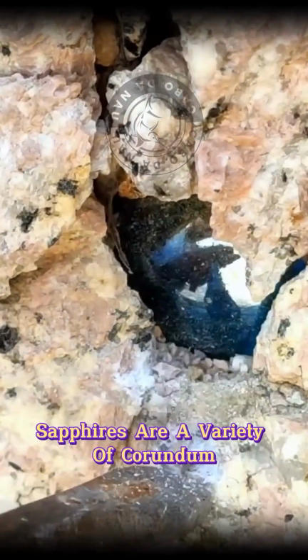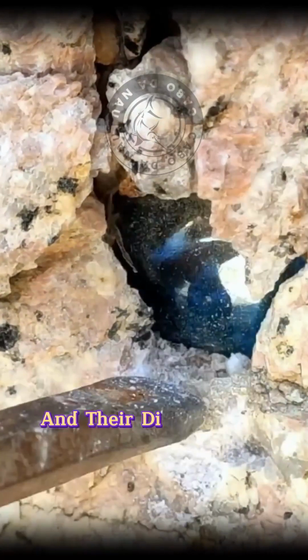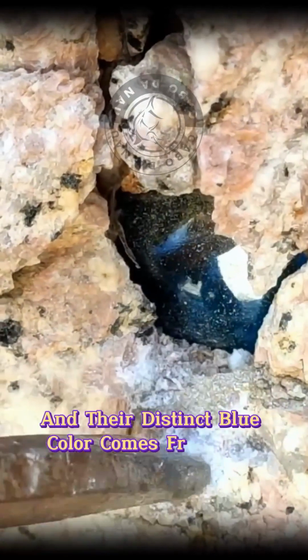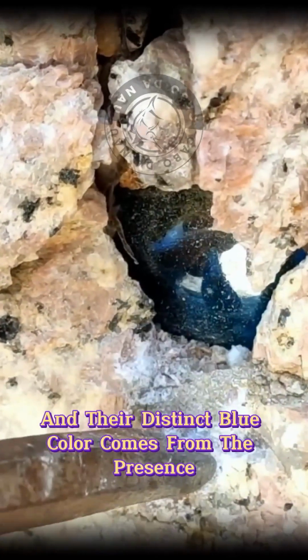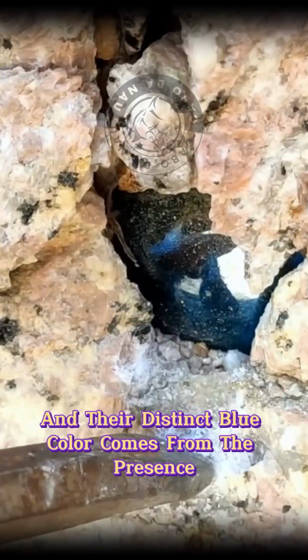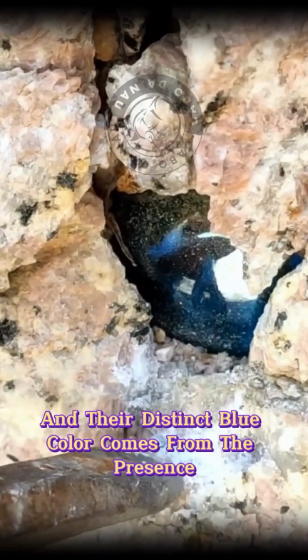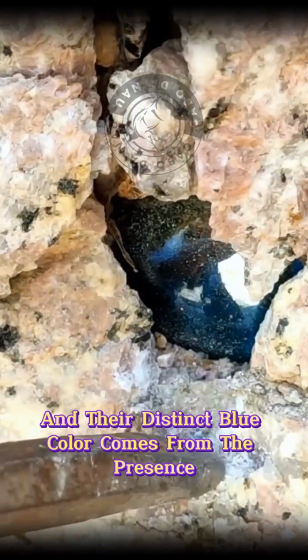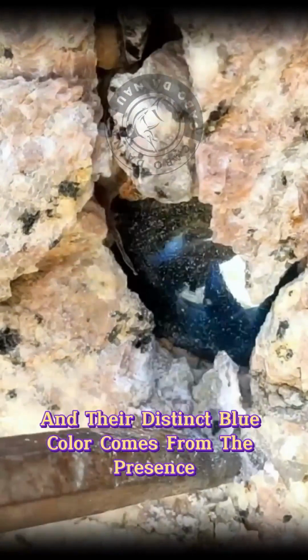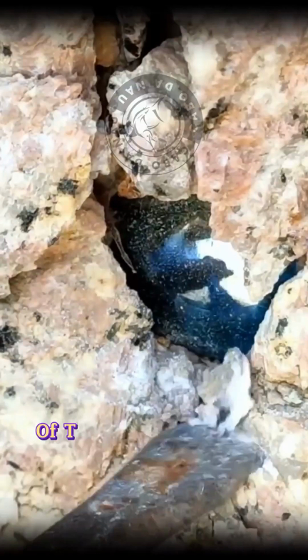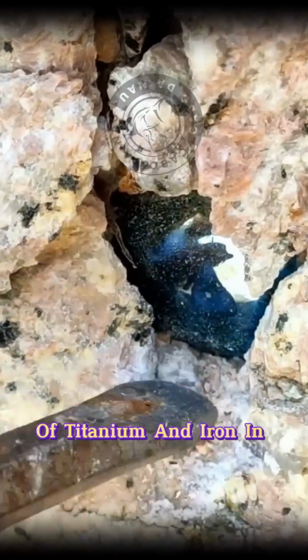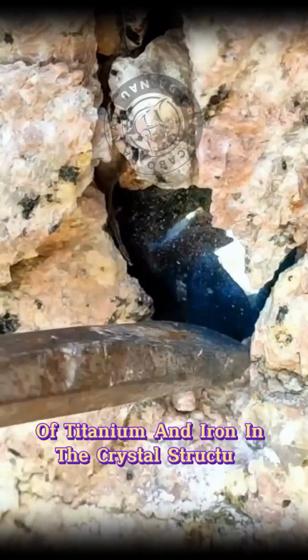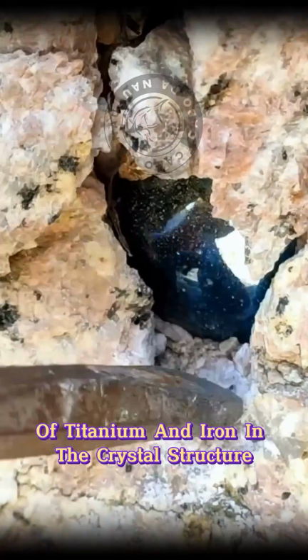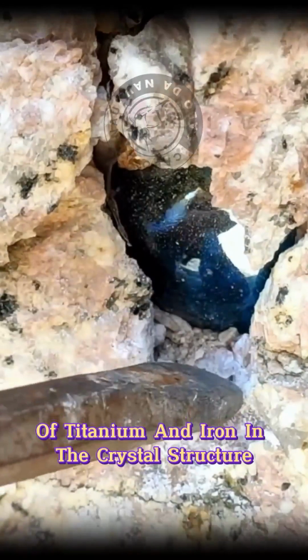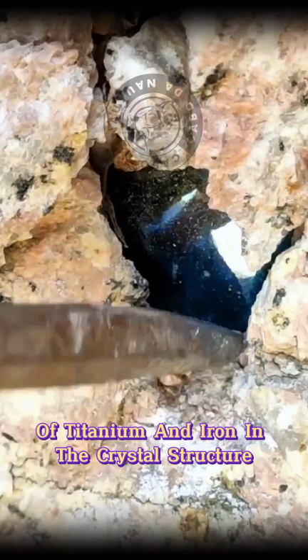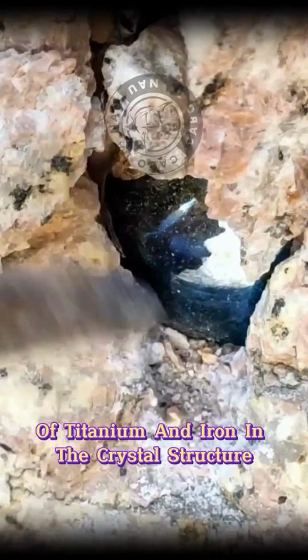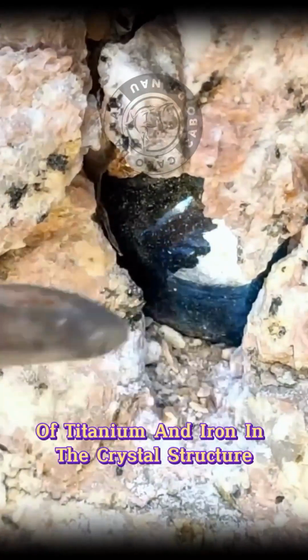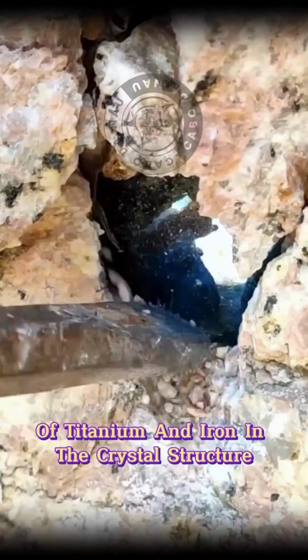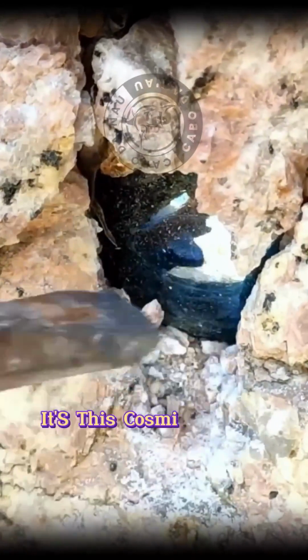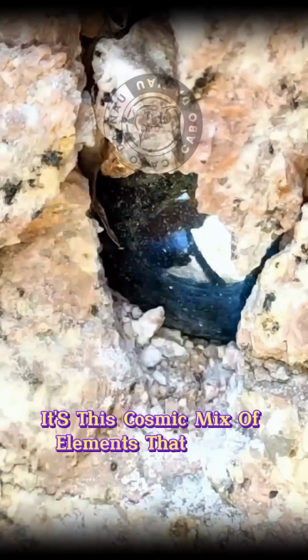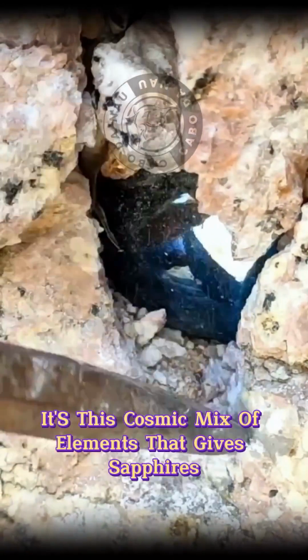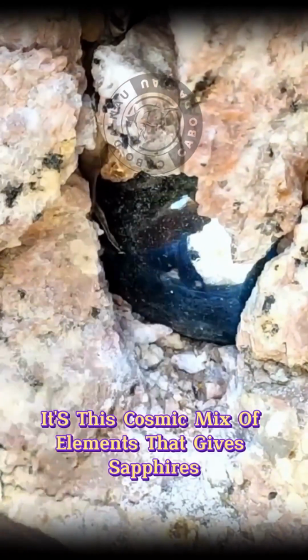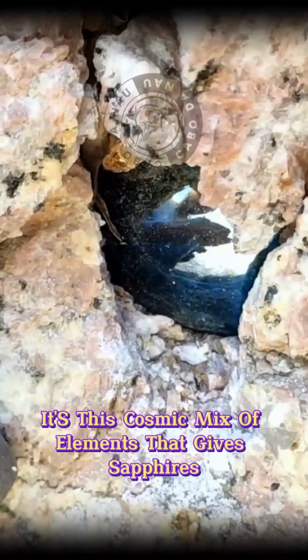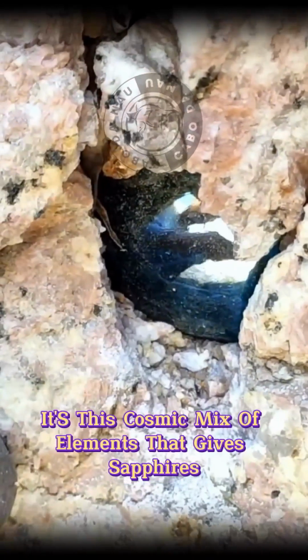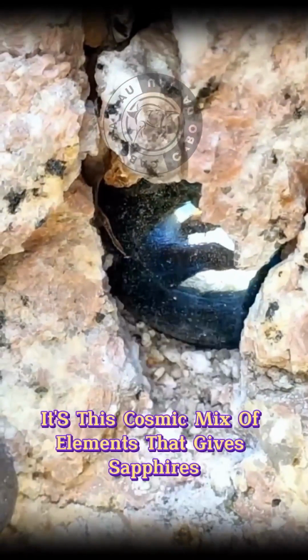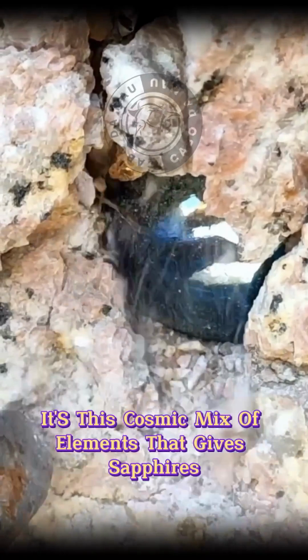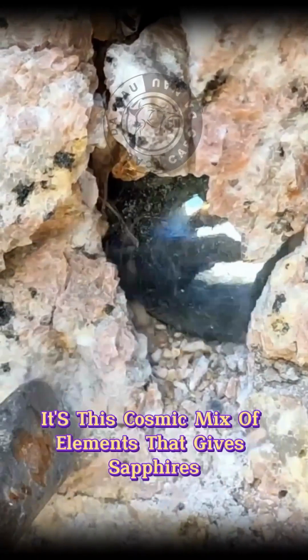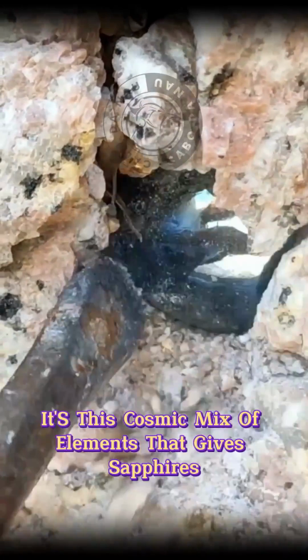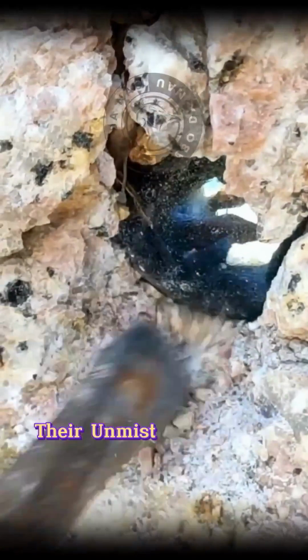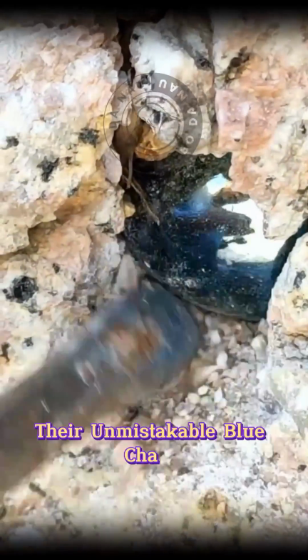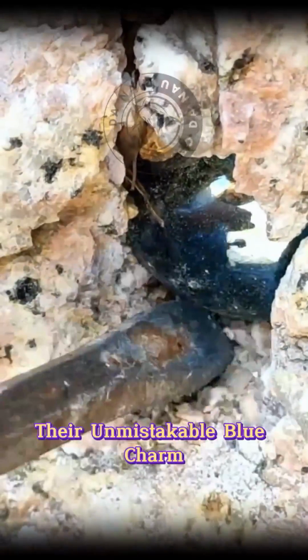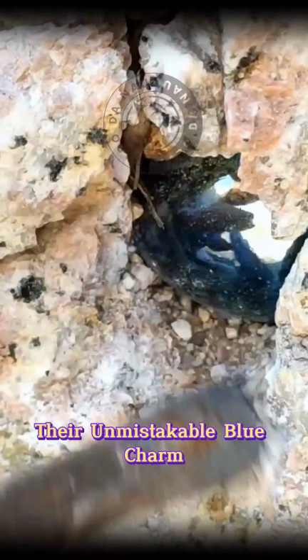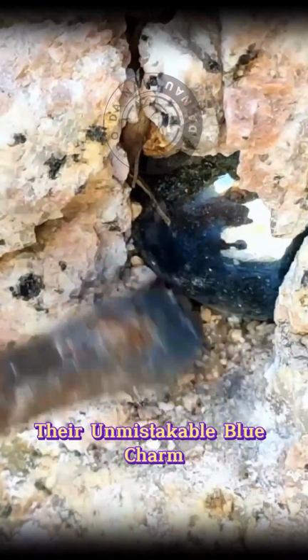and their distinct blue color comes from the presence of titanium and iron in the crystal structure. It's this cosmic mix of elements that gives sapphires their unmistakable blue charm.